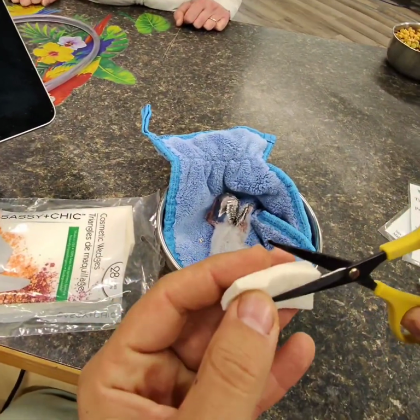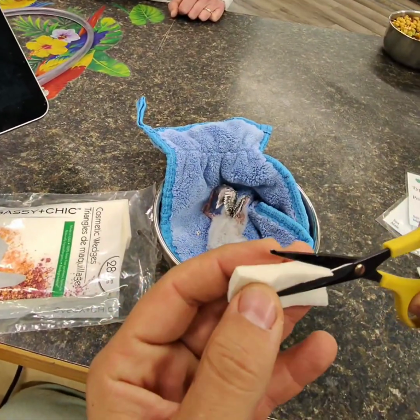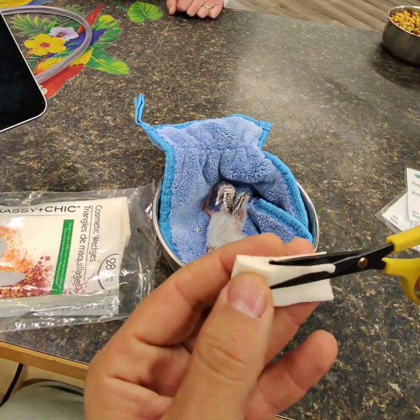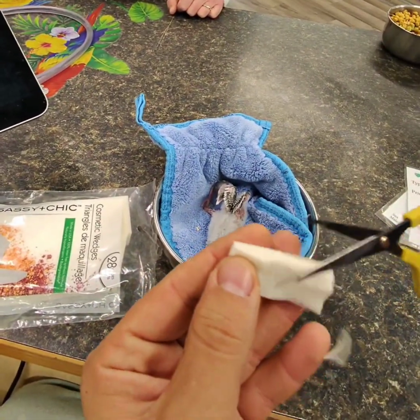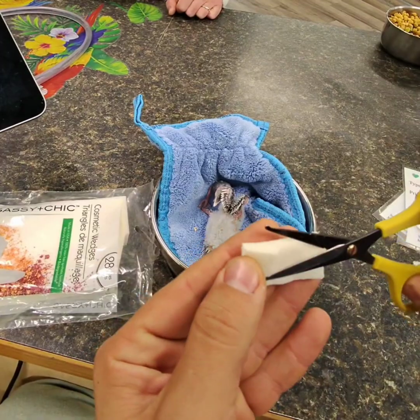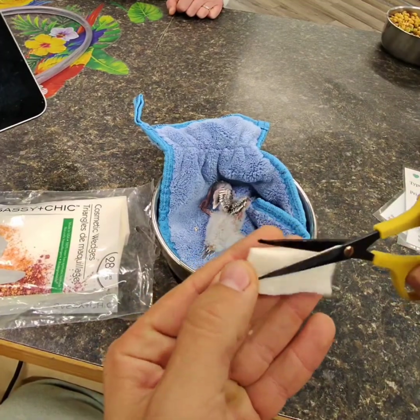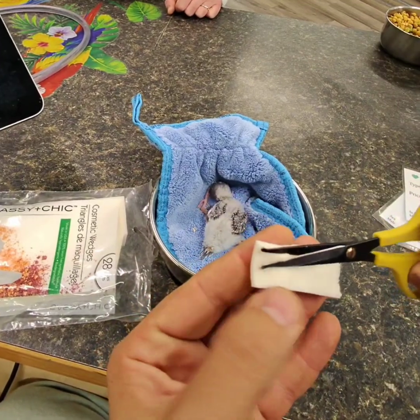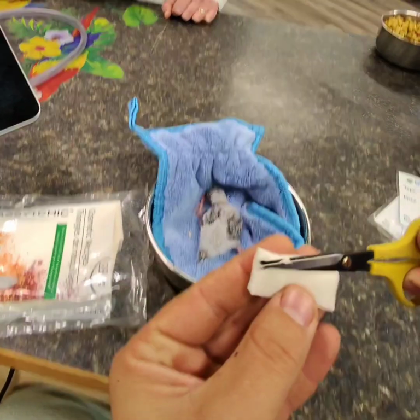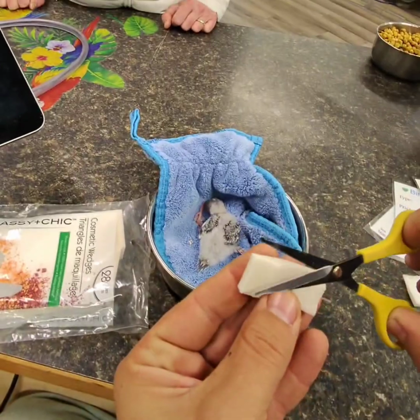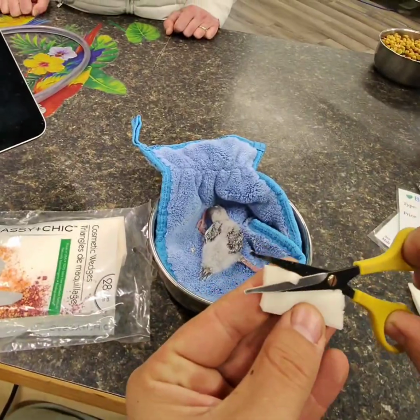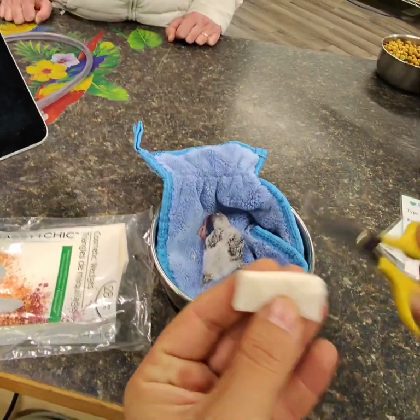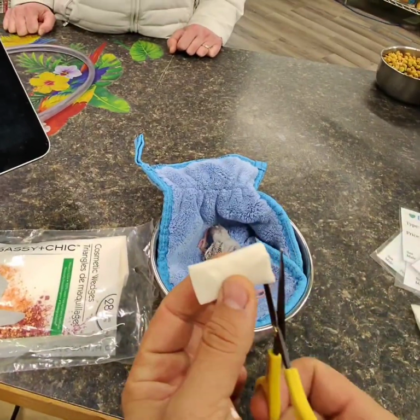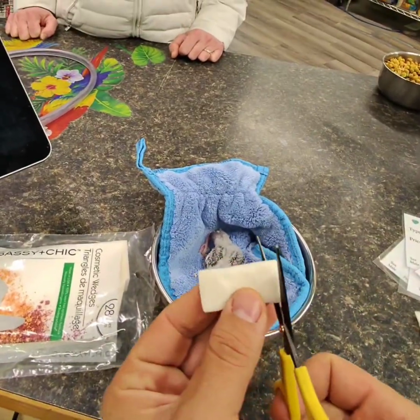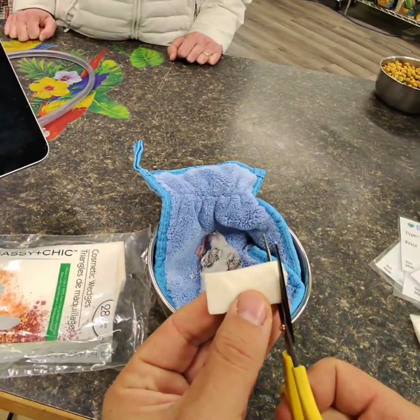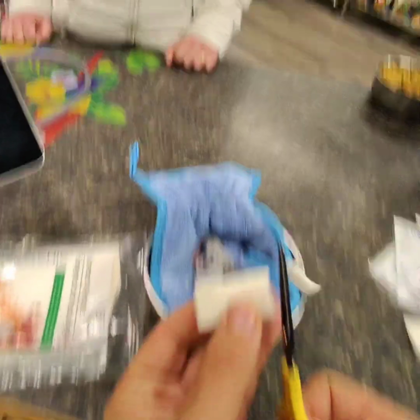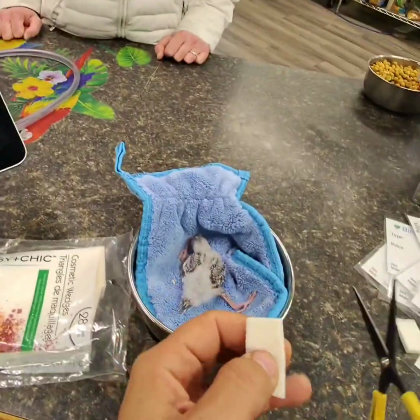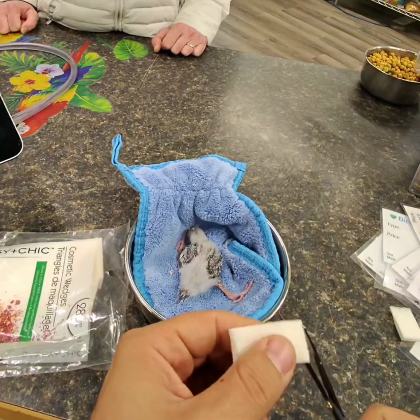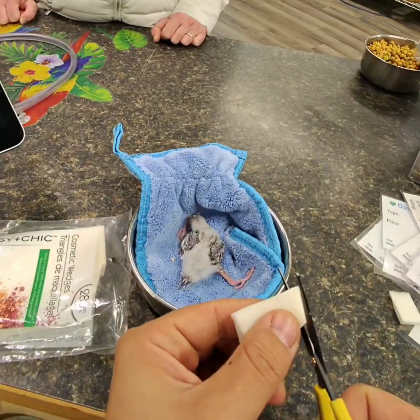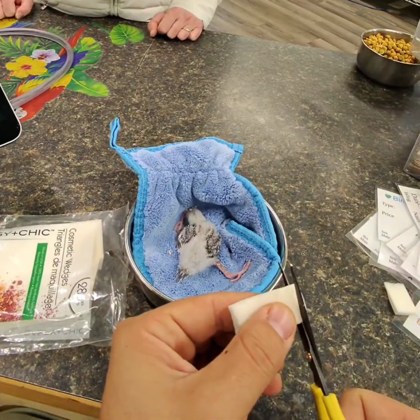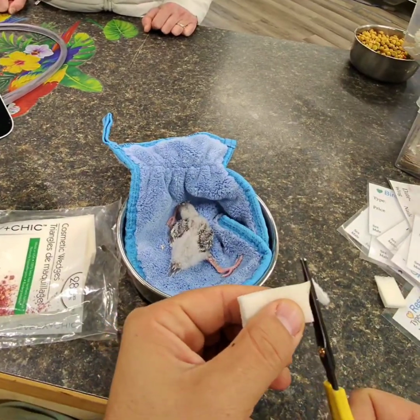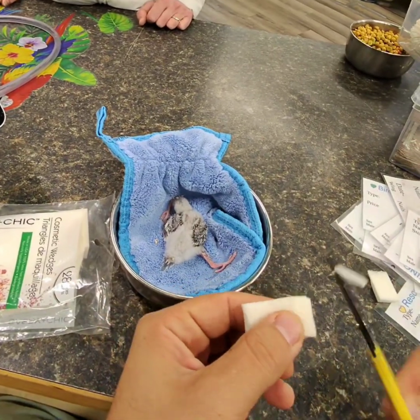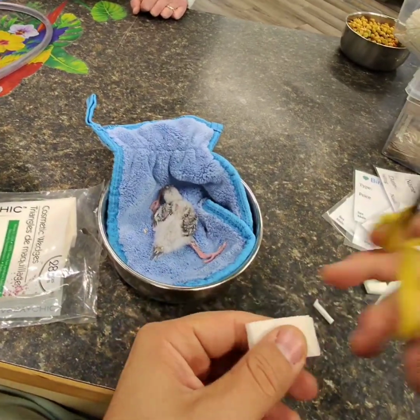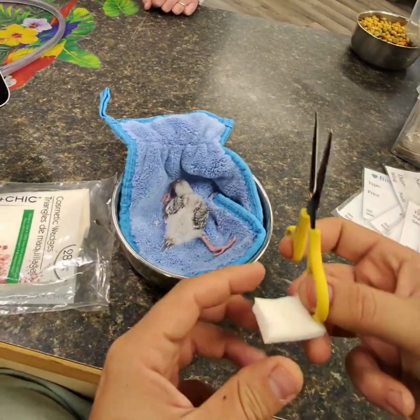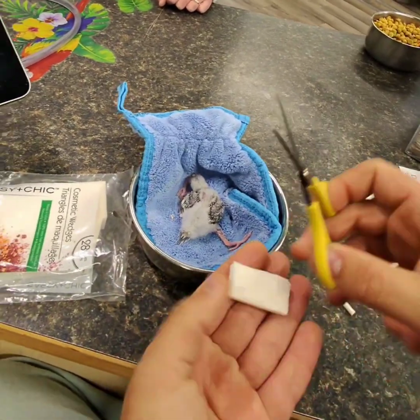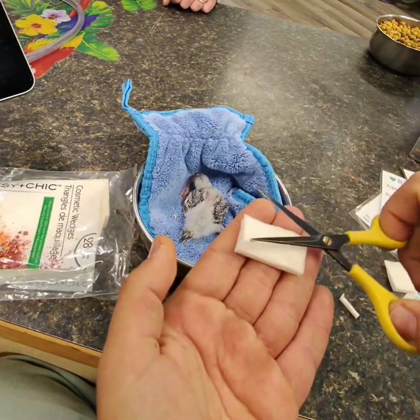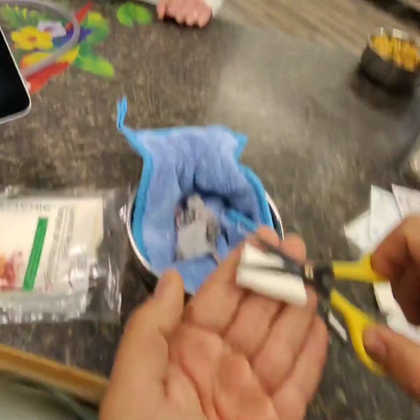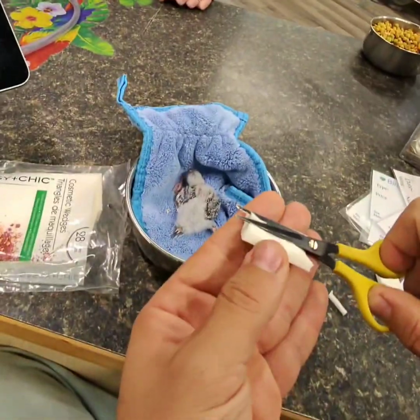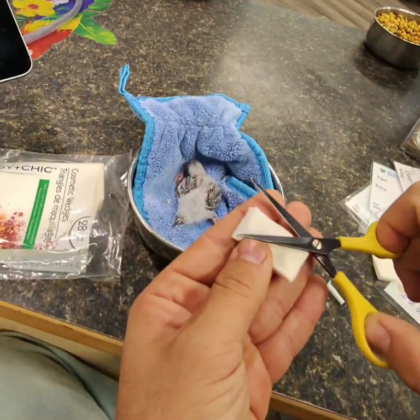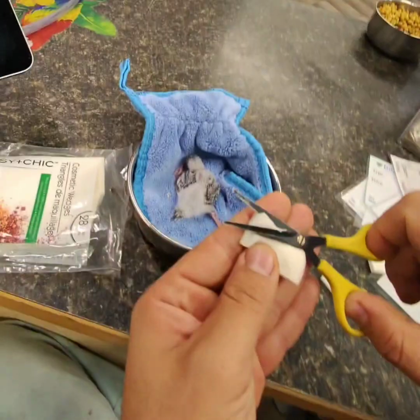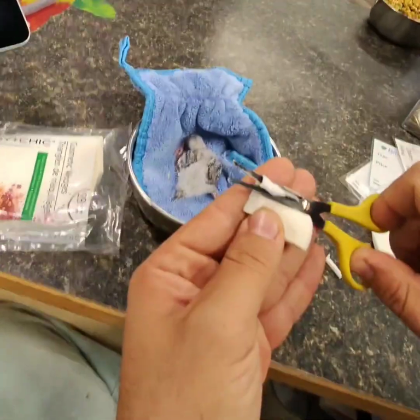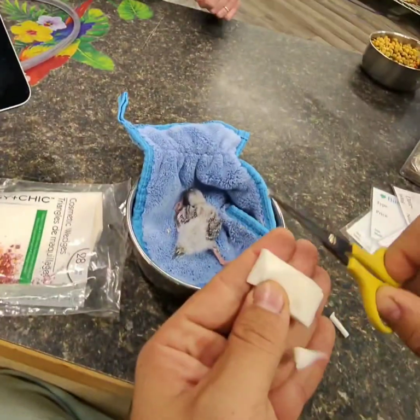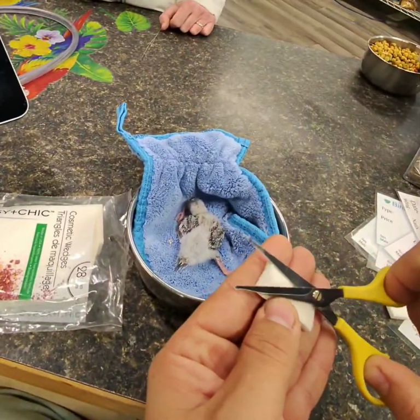What I like to do is — this is going to go basically around — the legs are going to go through this. That's better than the stuff in the middle.